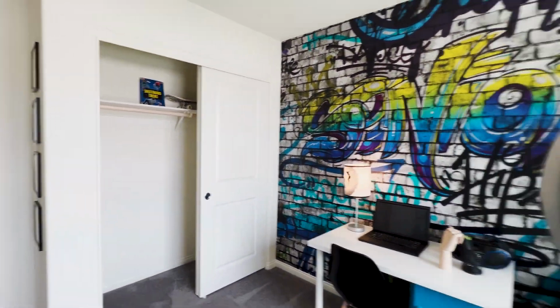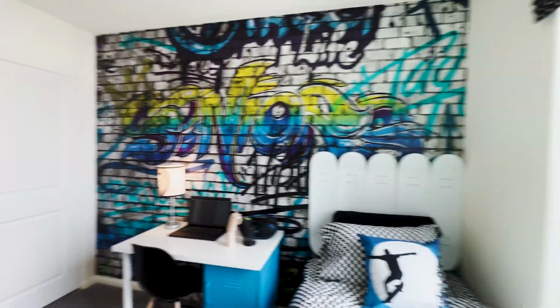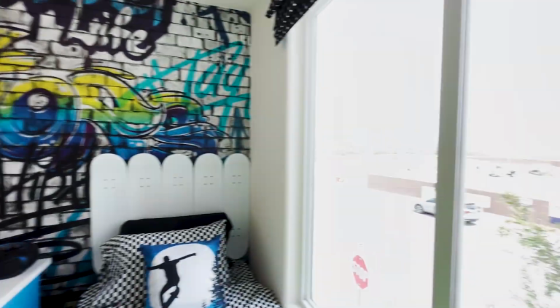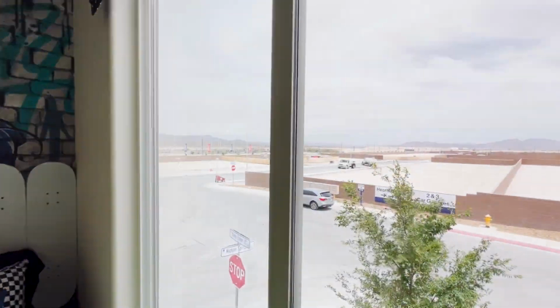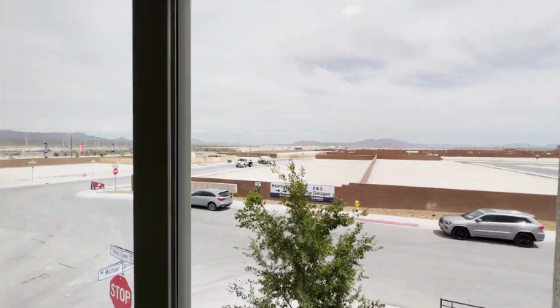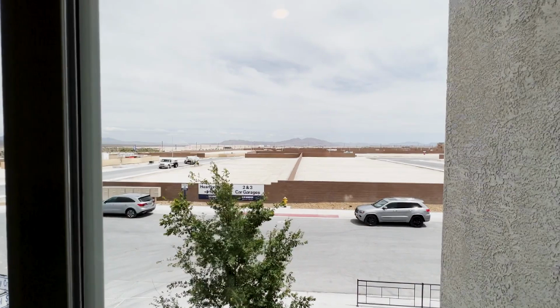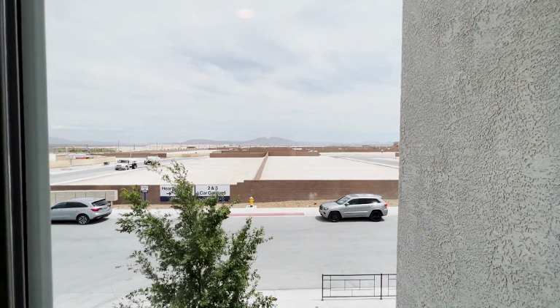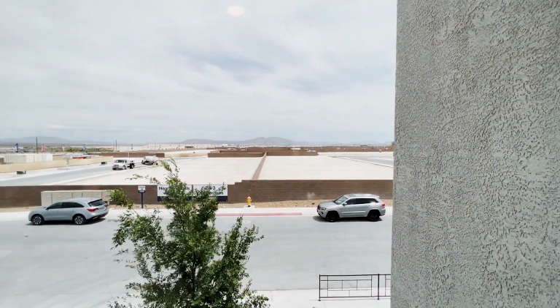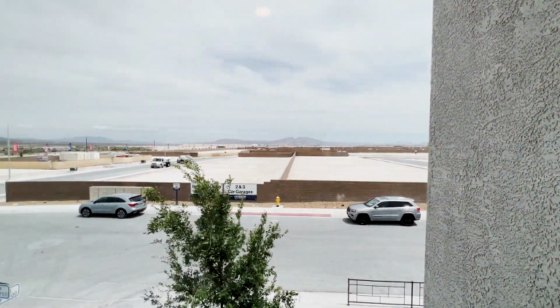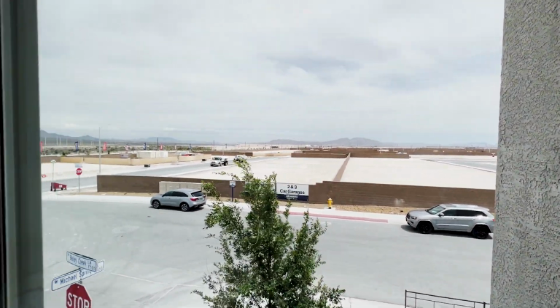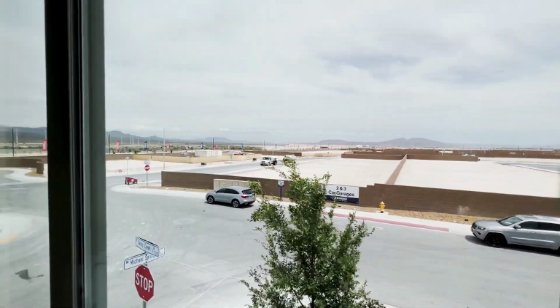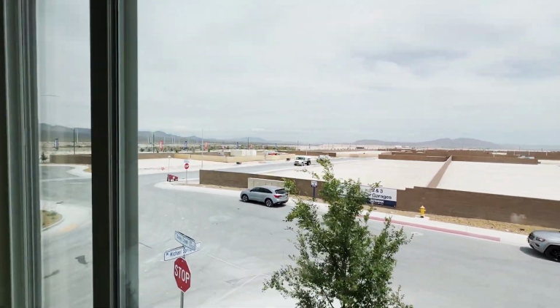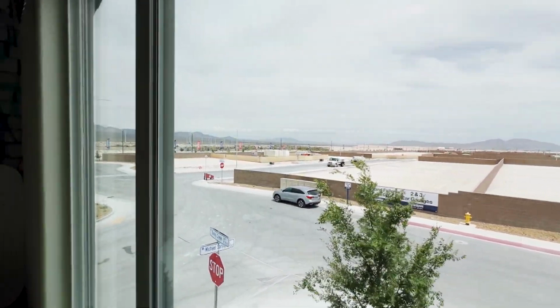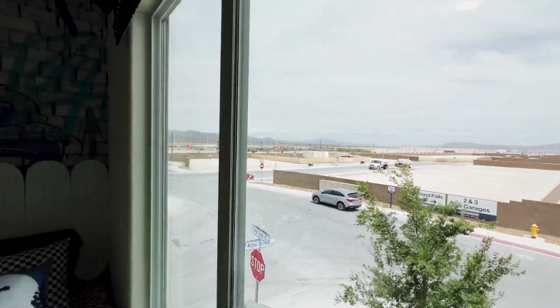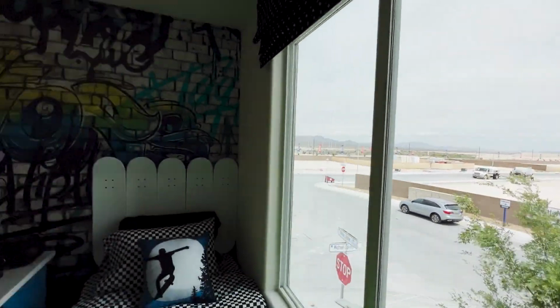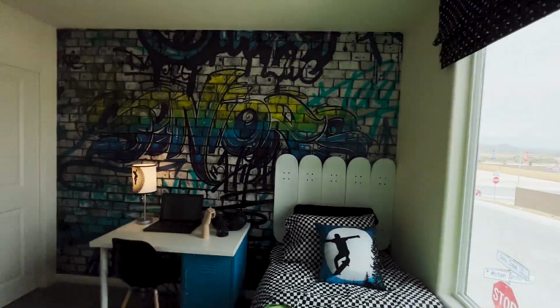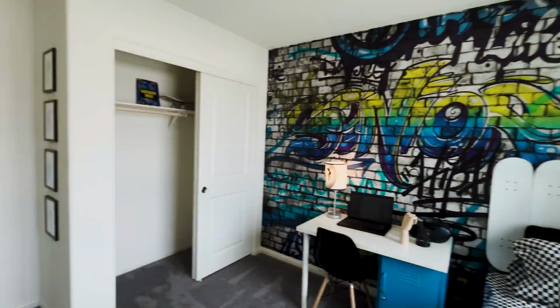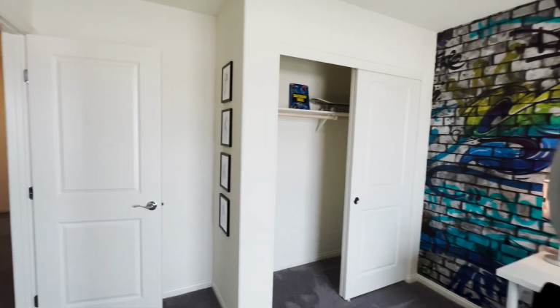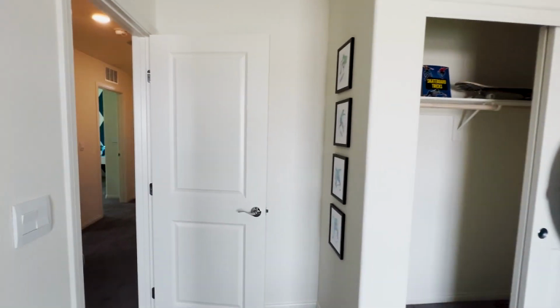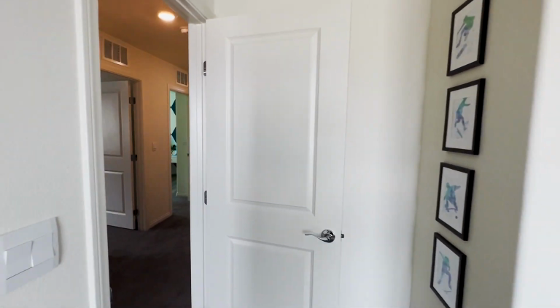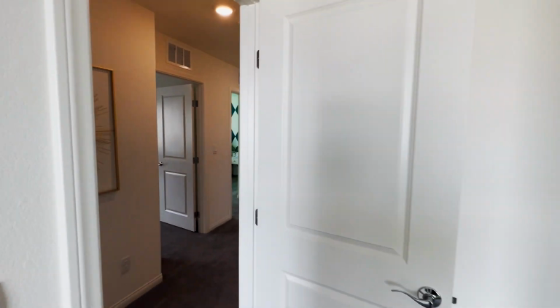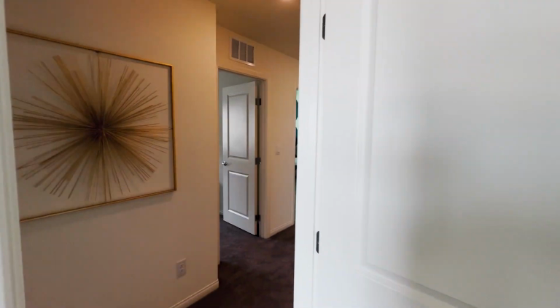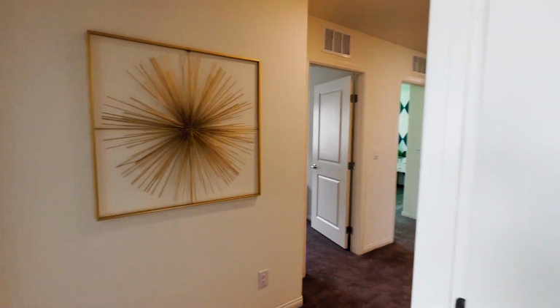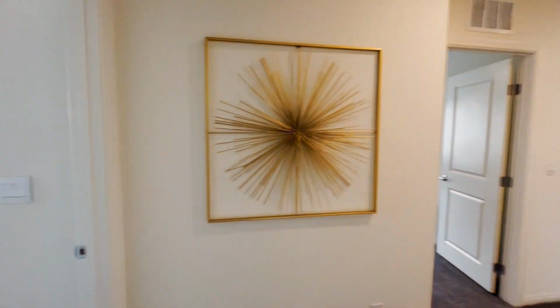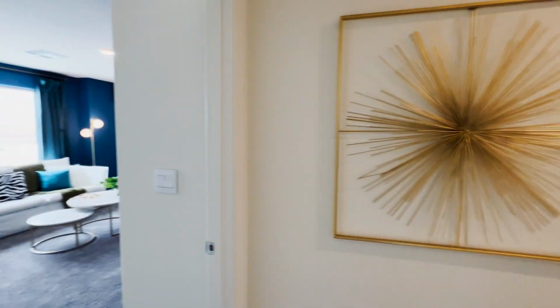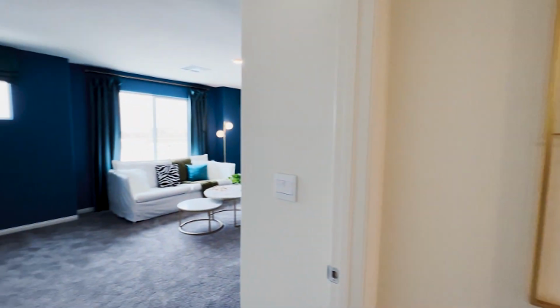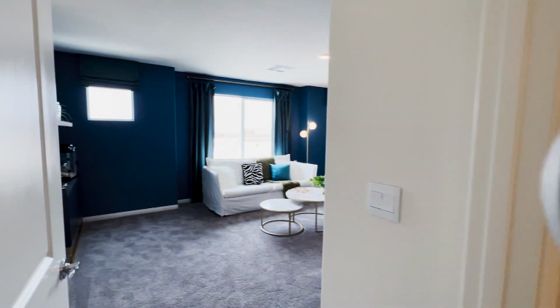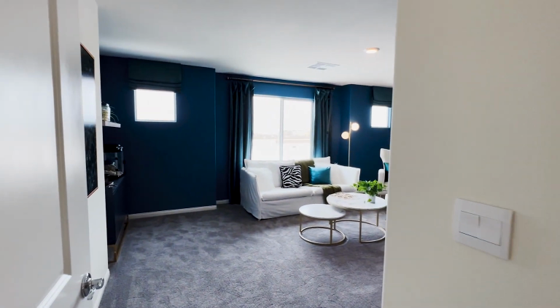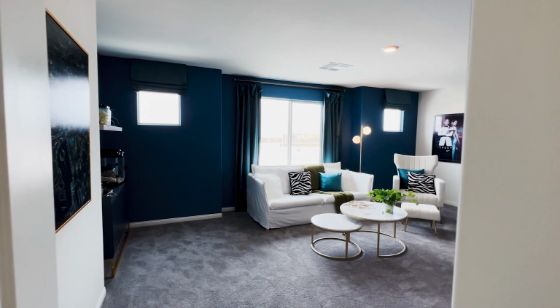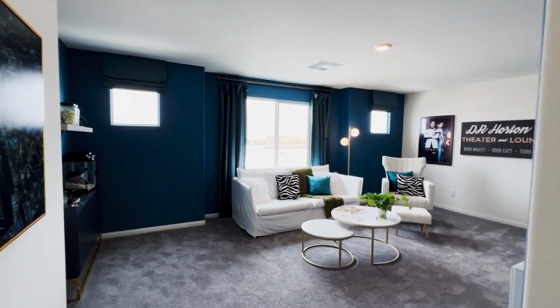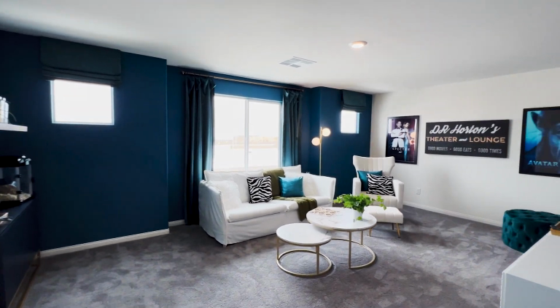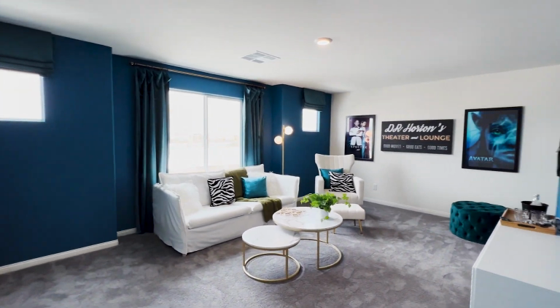You have your third and fourth bedrooms as well — look at the view from here, so much mountain views. Right here is your loft — look how large this loft is.